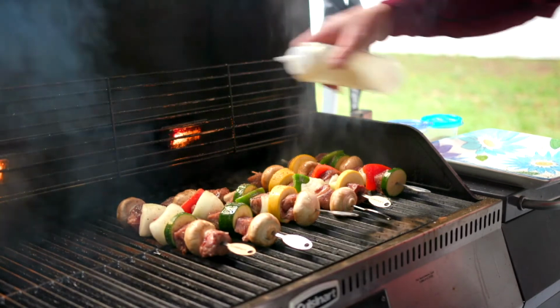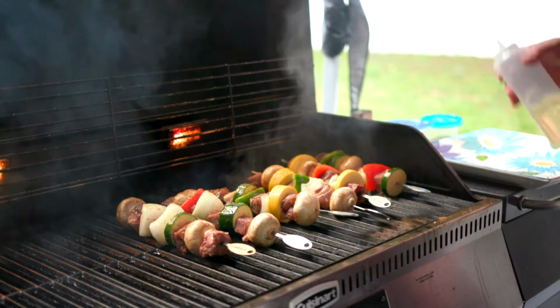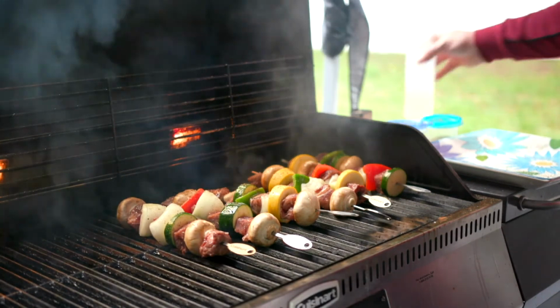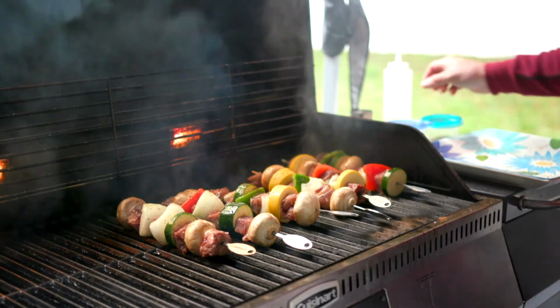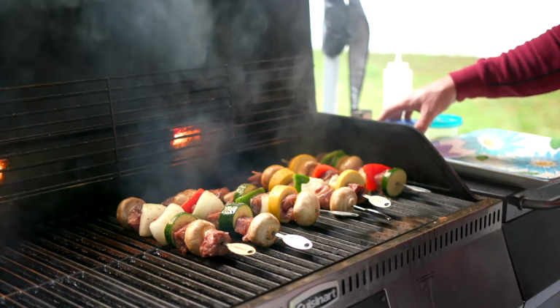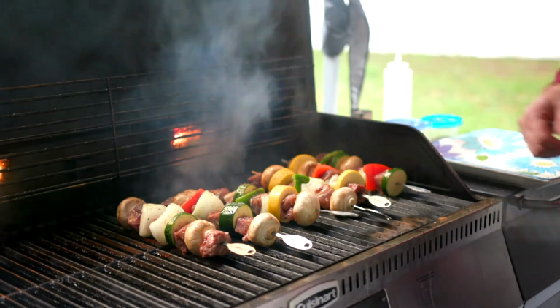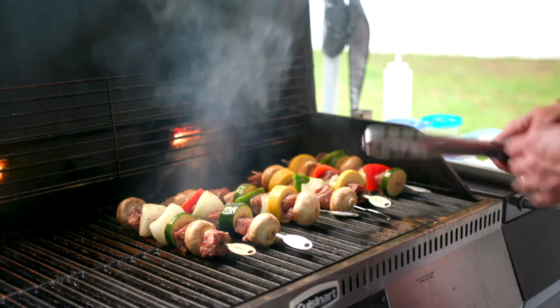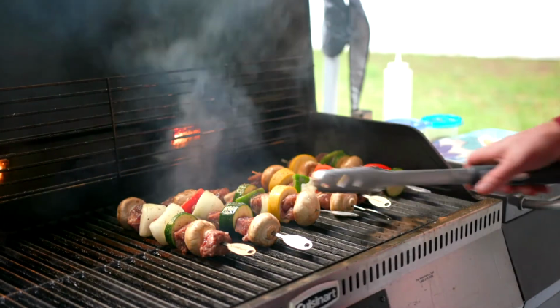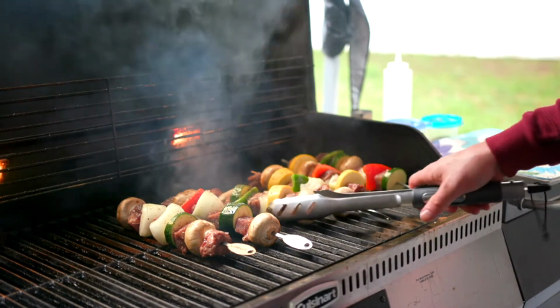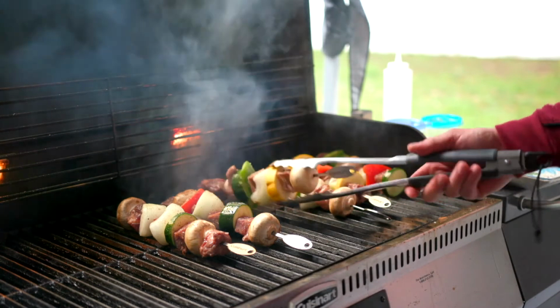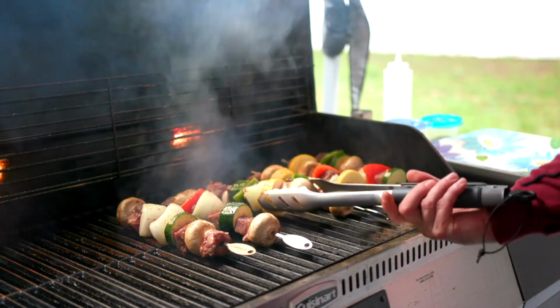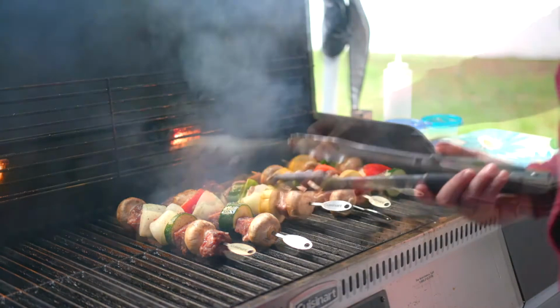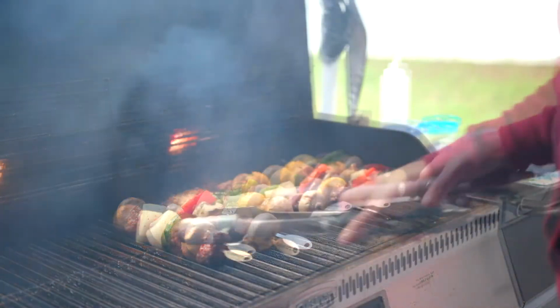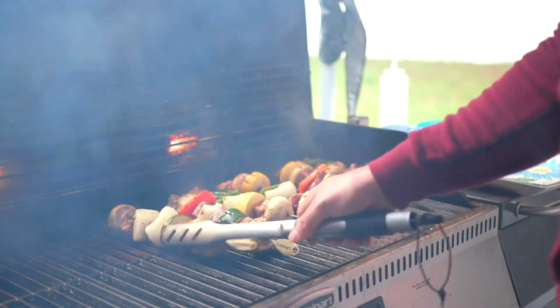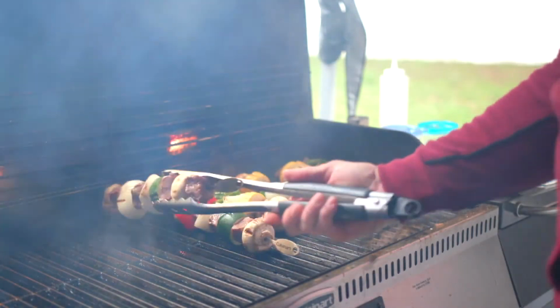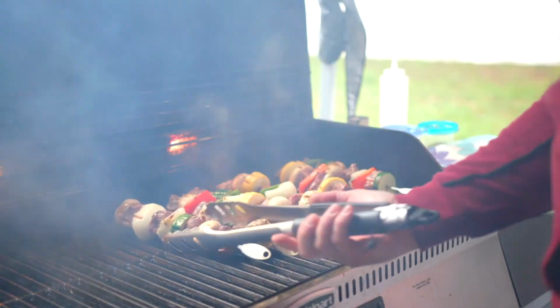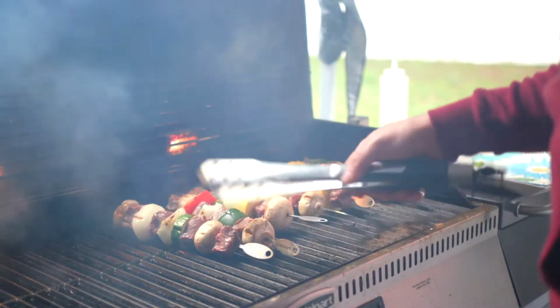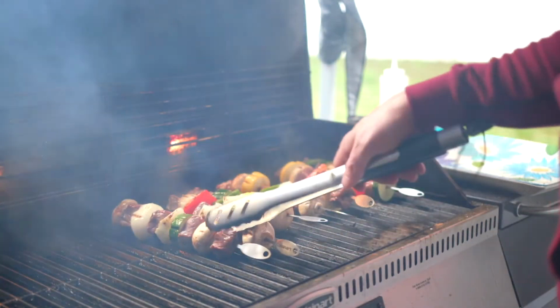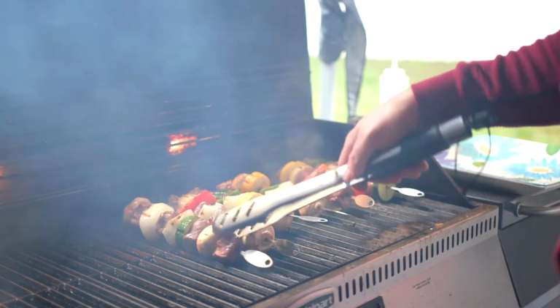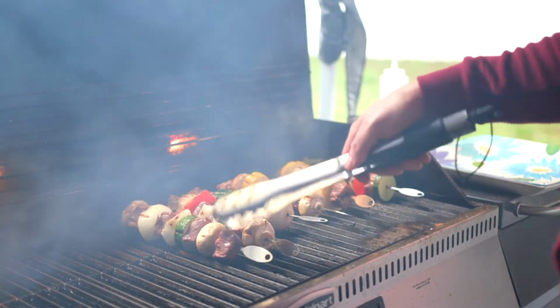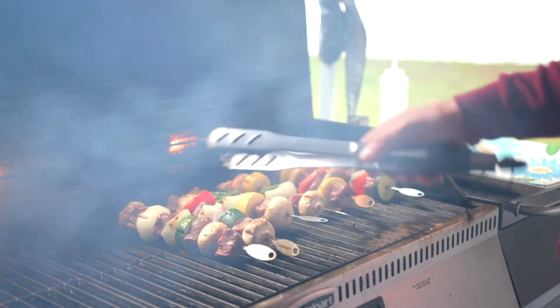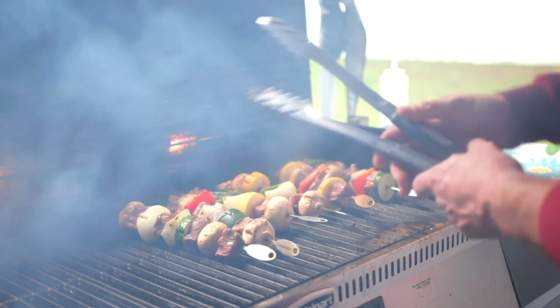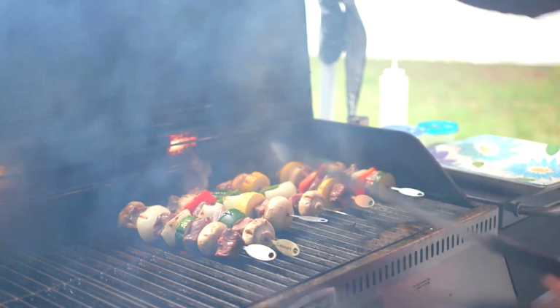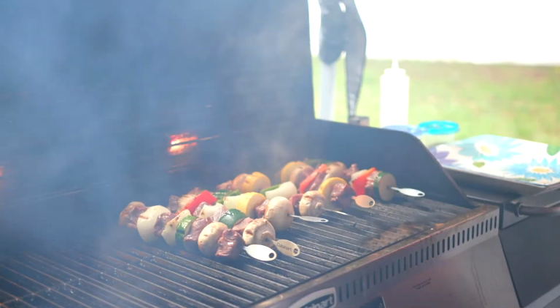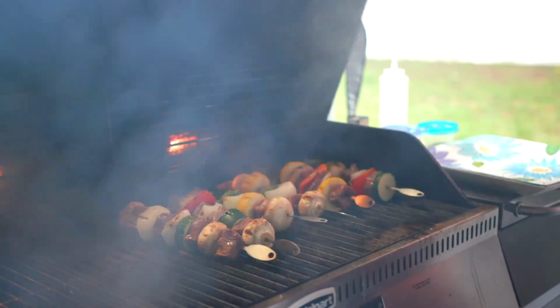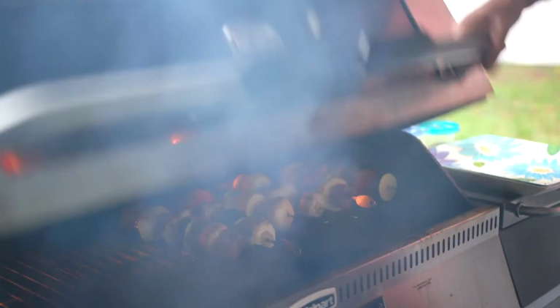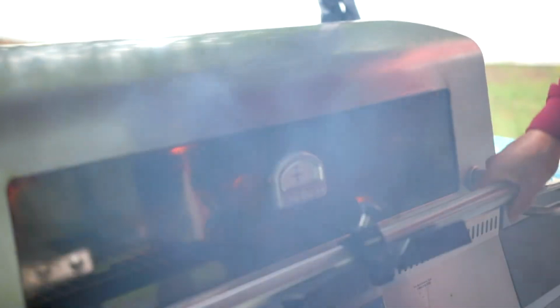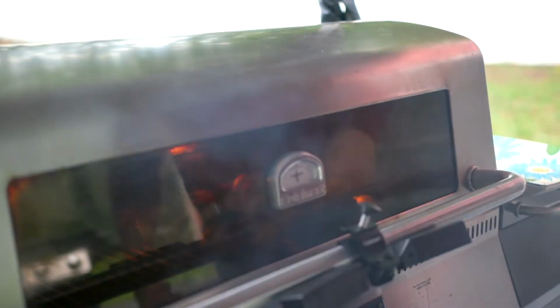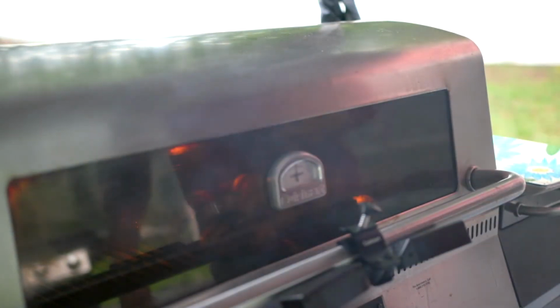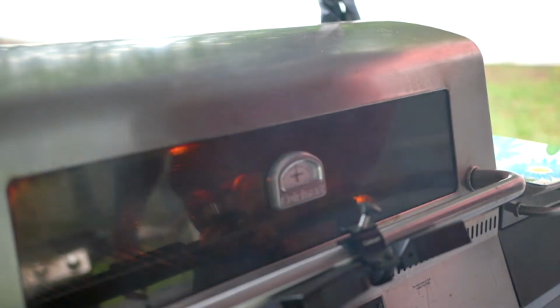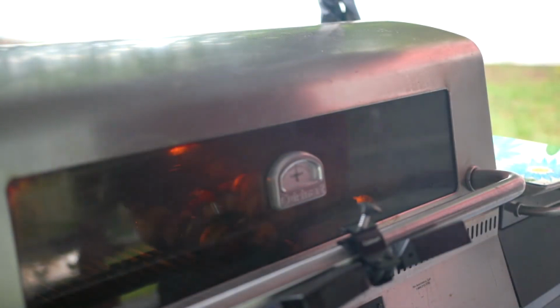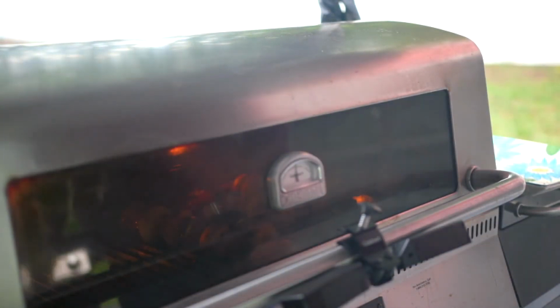That looks really nice. Let's give these a flip. I want those to get a little smoky, a little more crisp, and we'll be good to go.